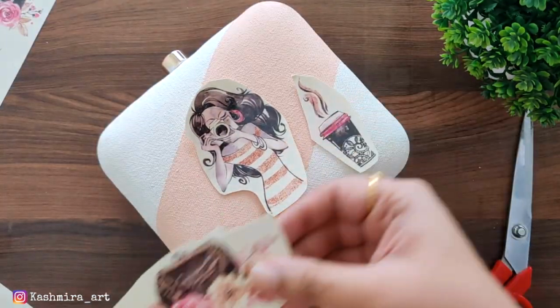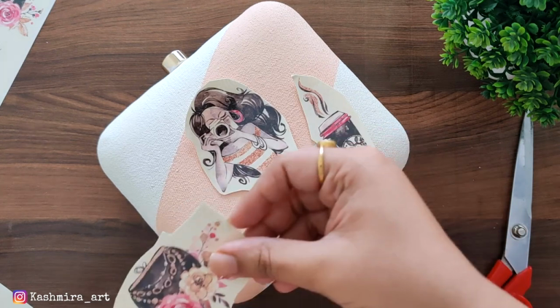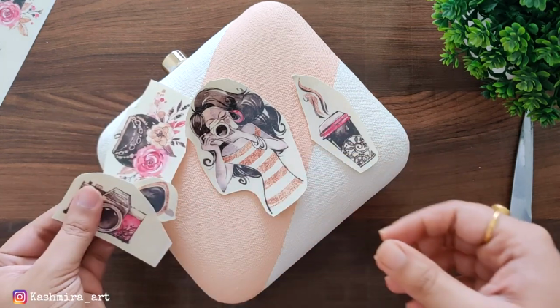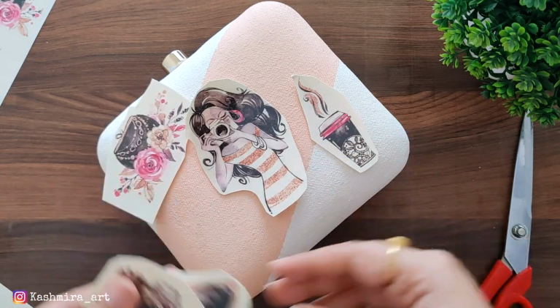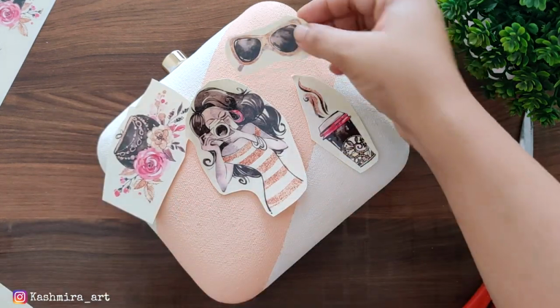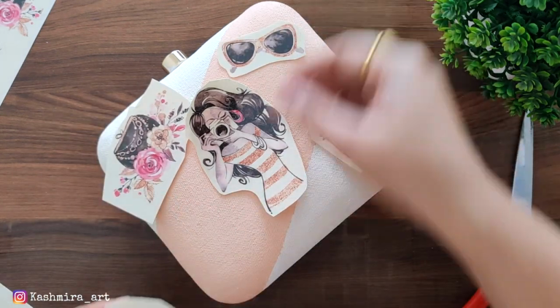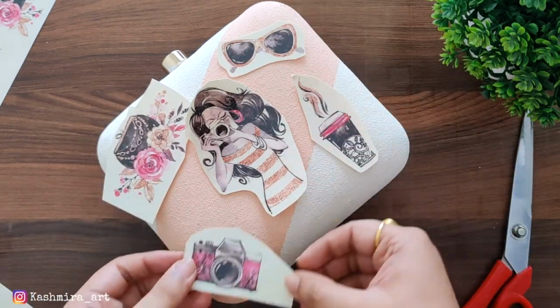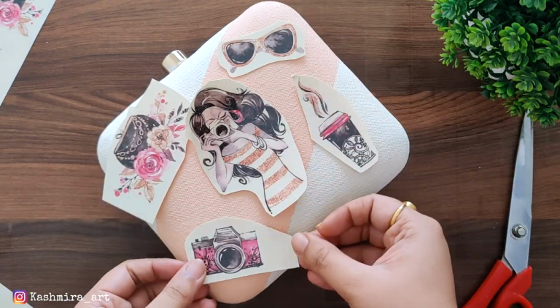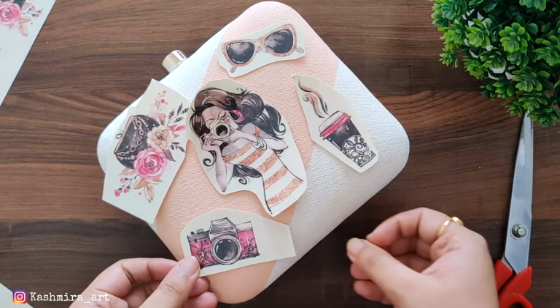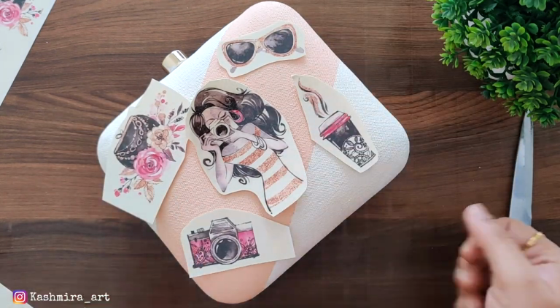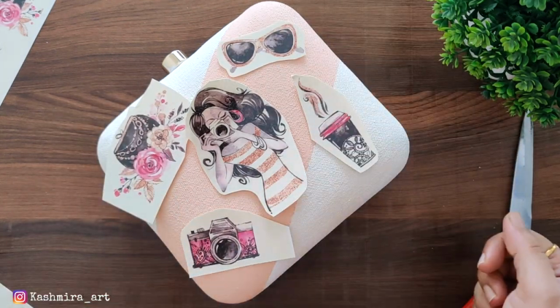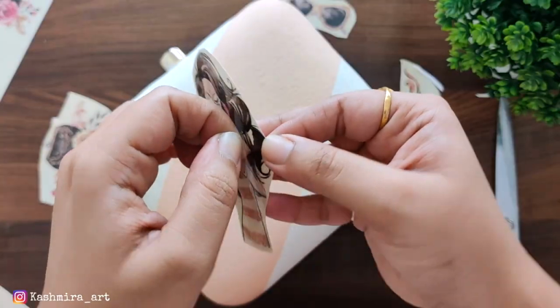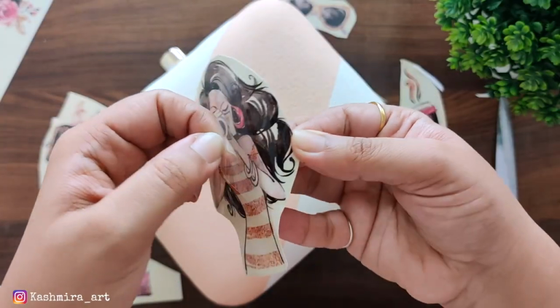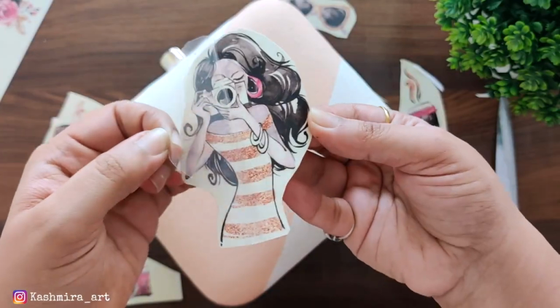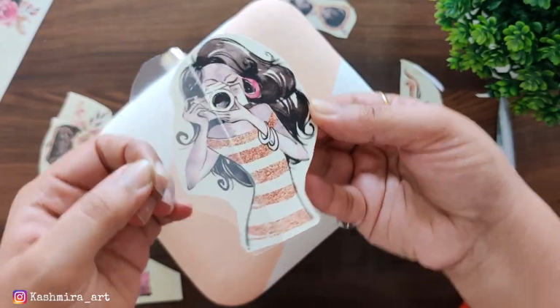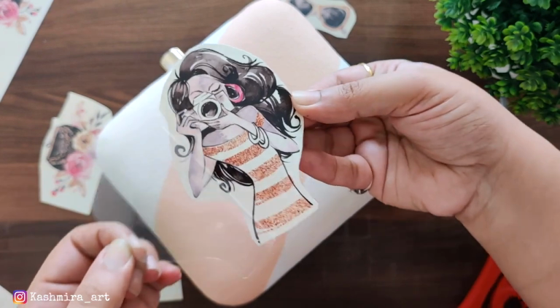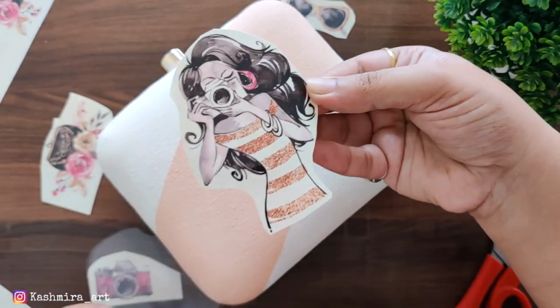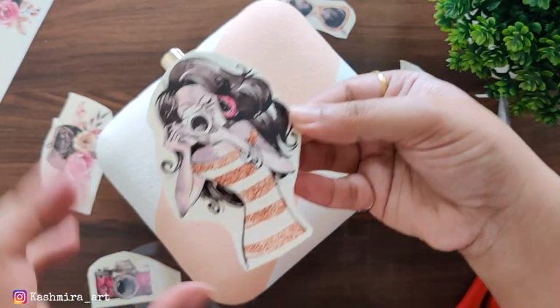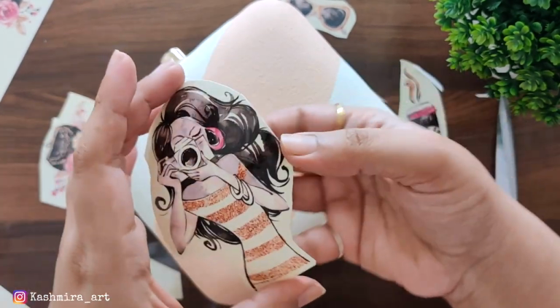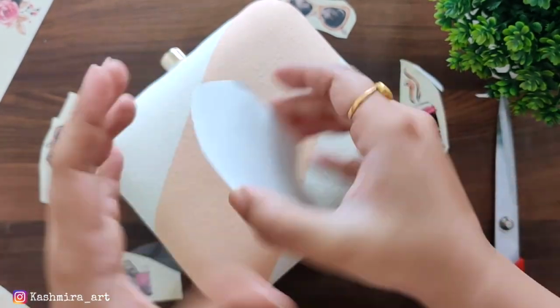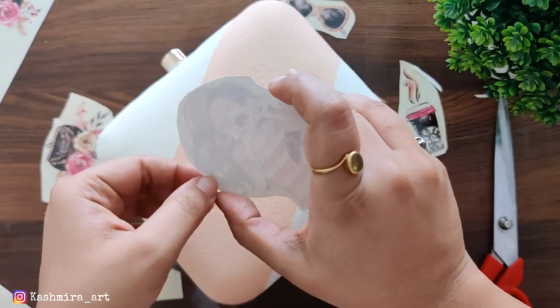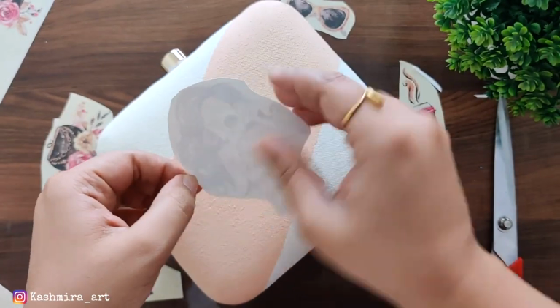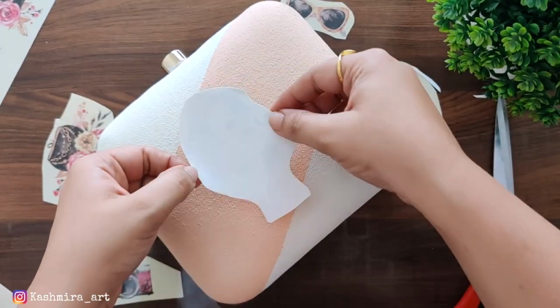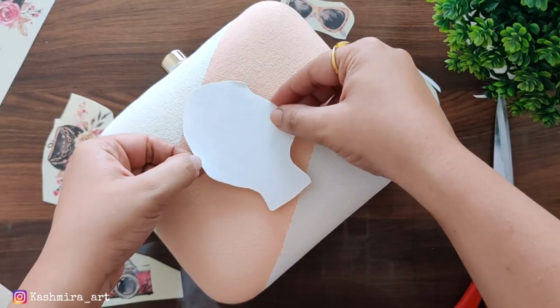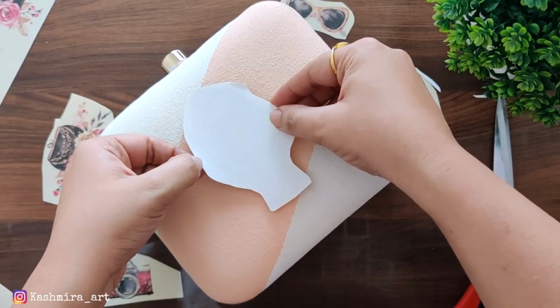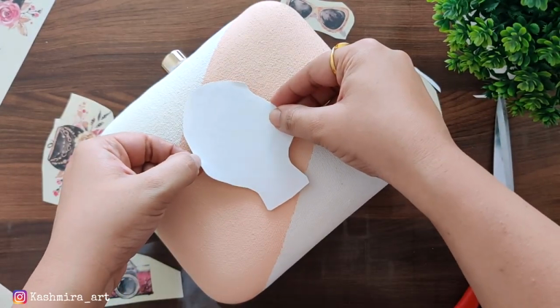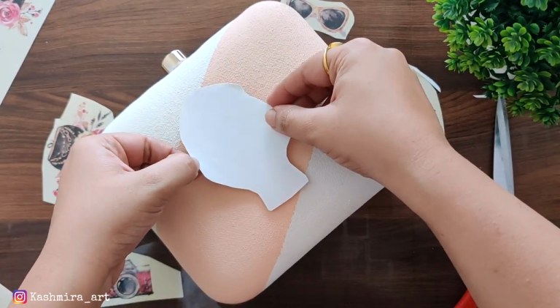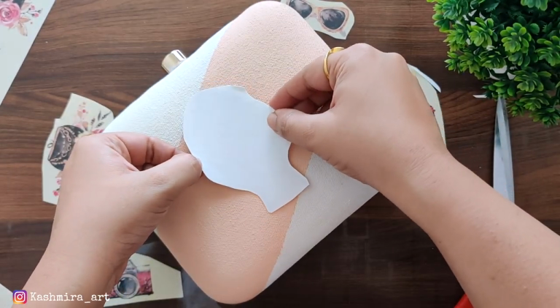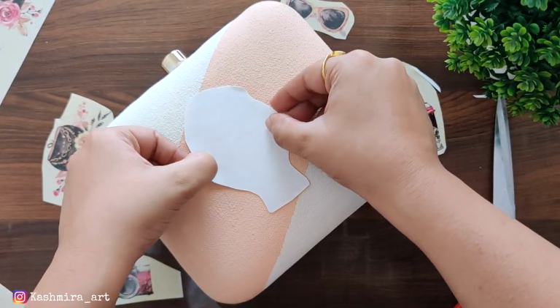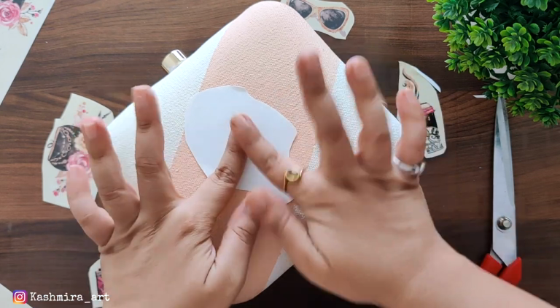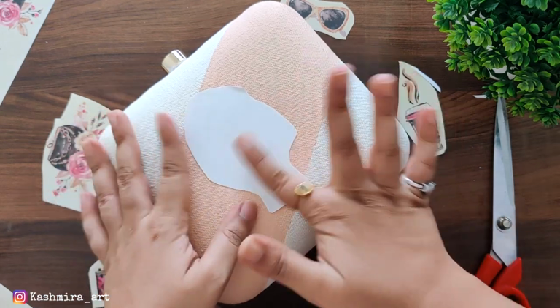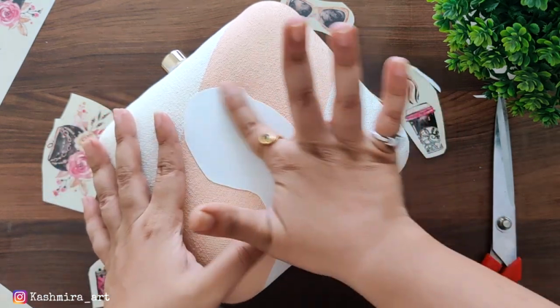Now I will use this deco transfer sheet. I have cut the elements first, then remove the transparent sheet and remove it like this.